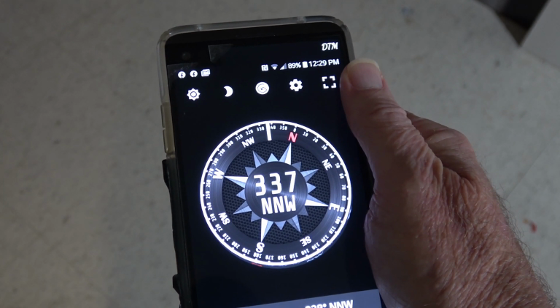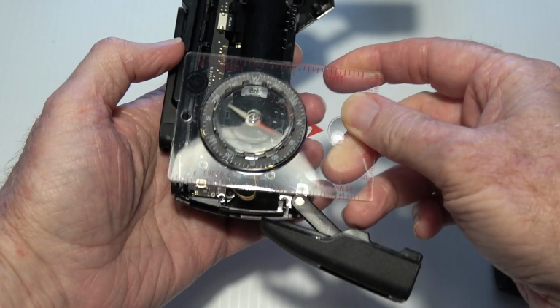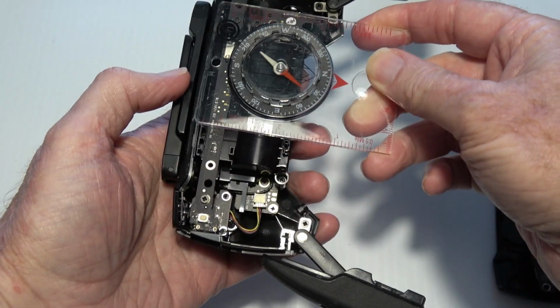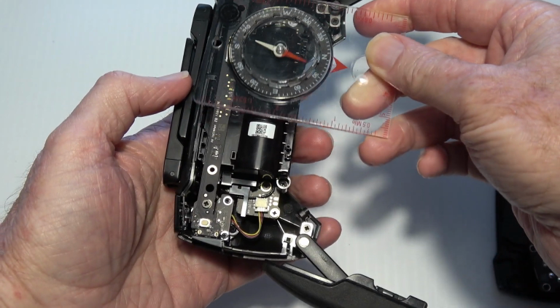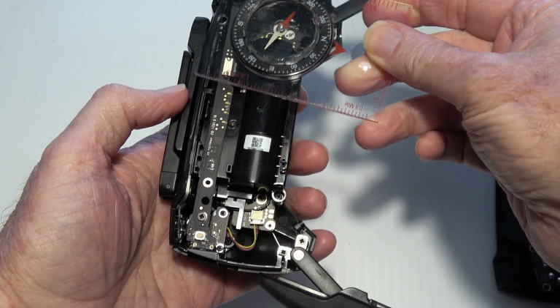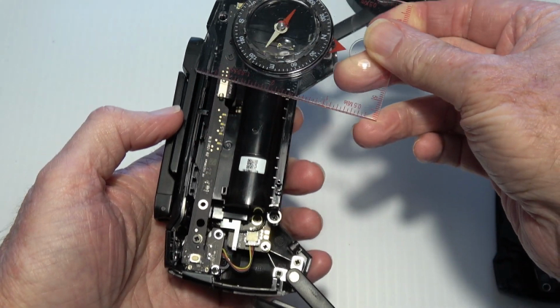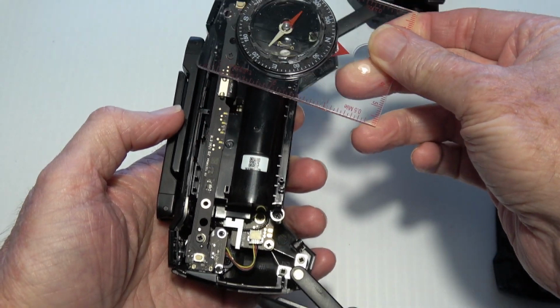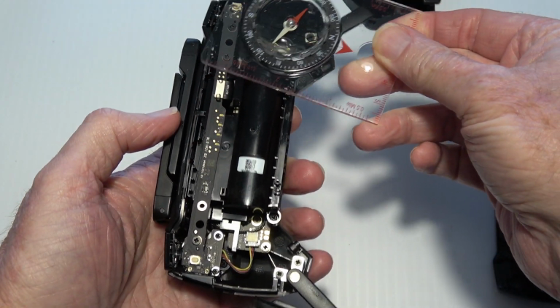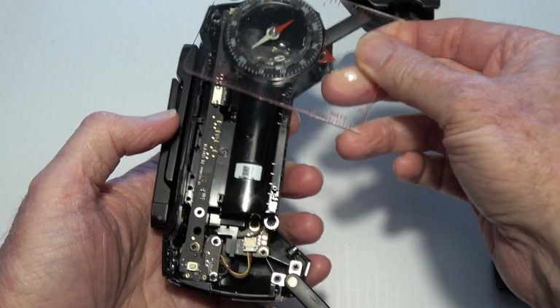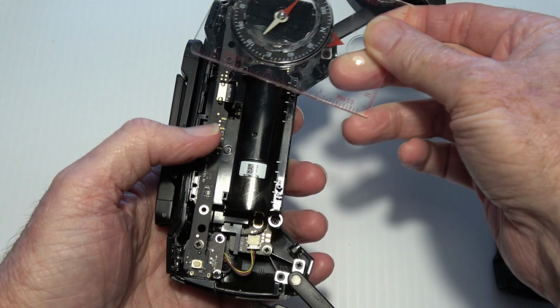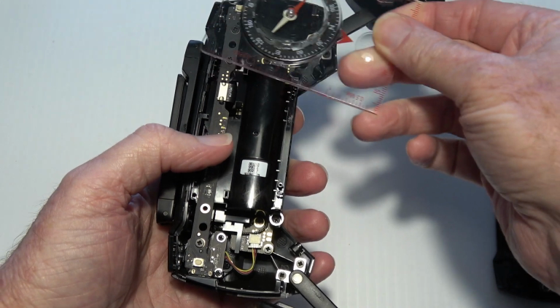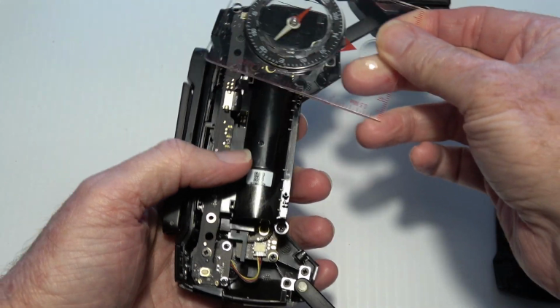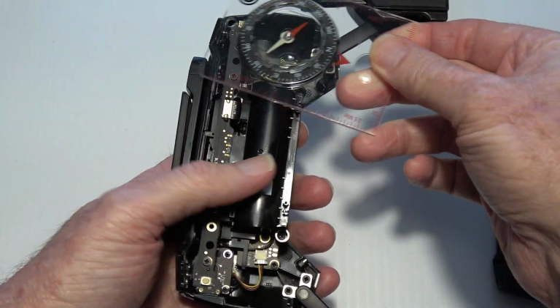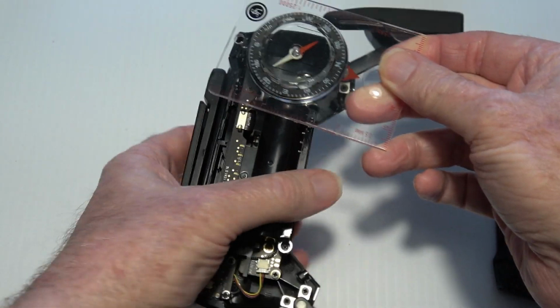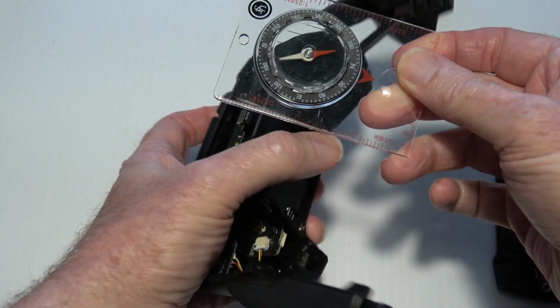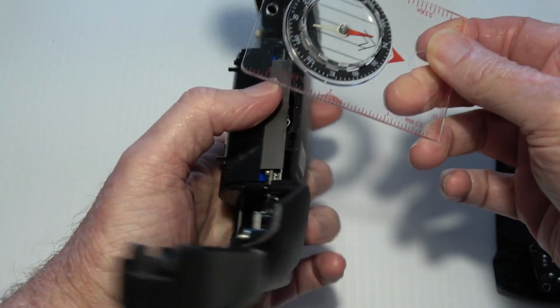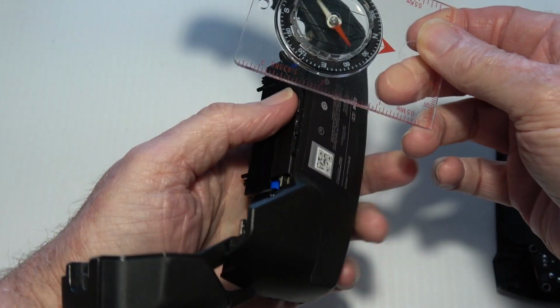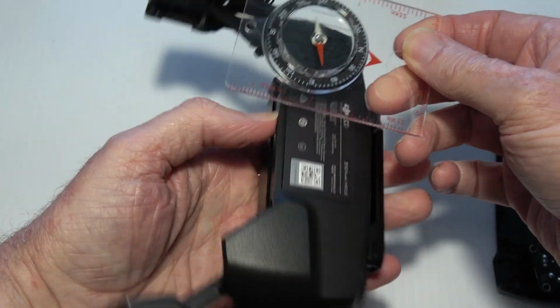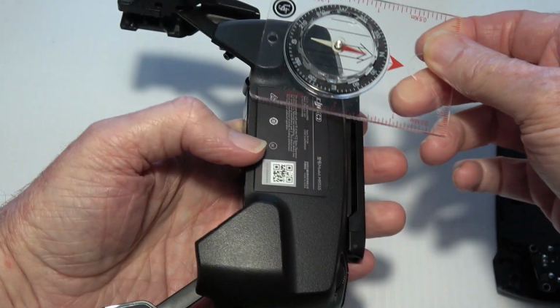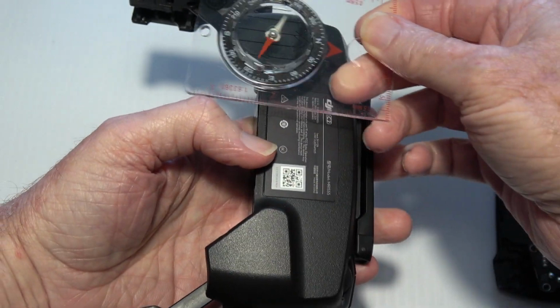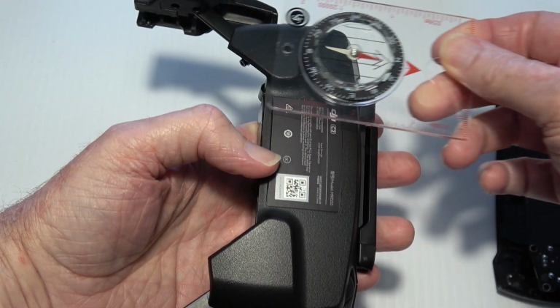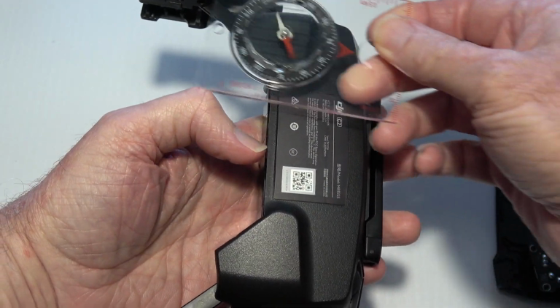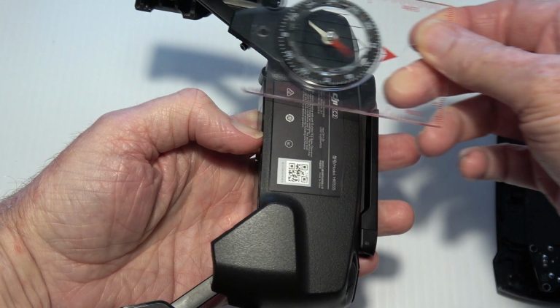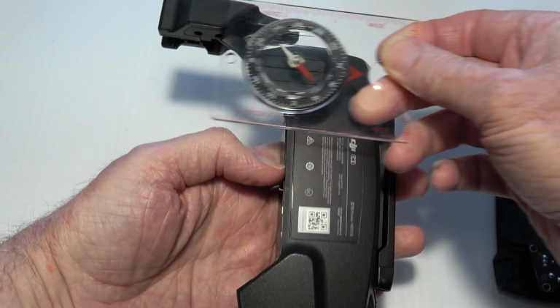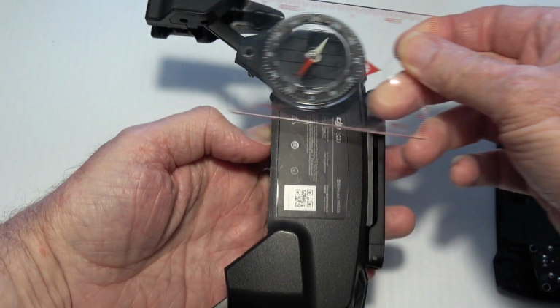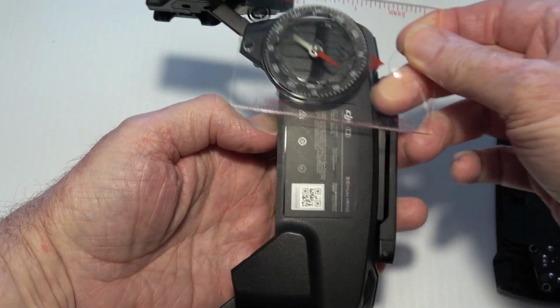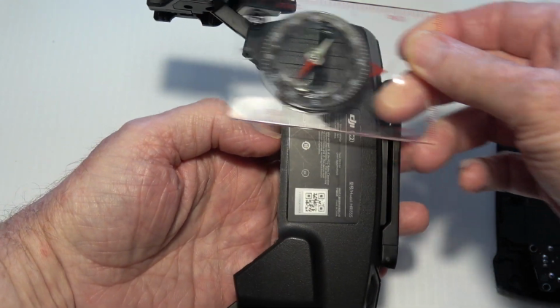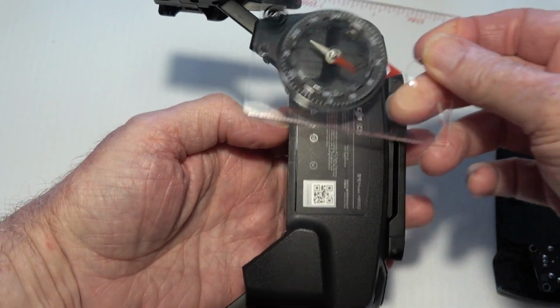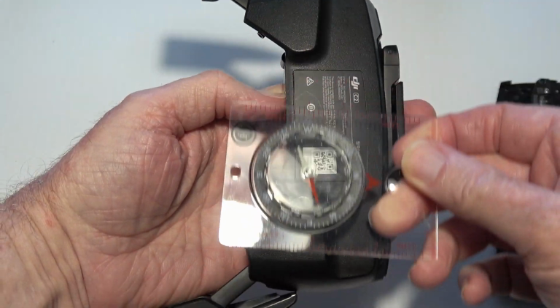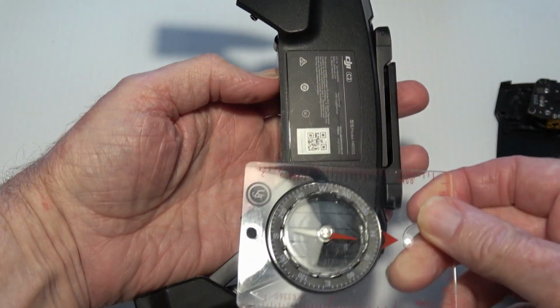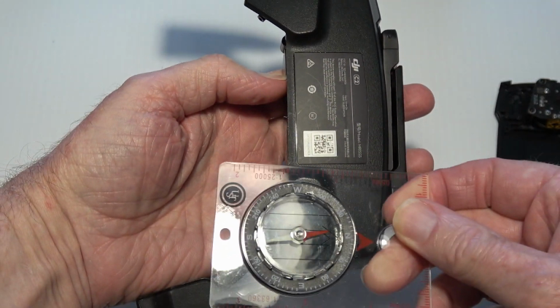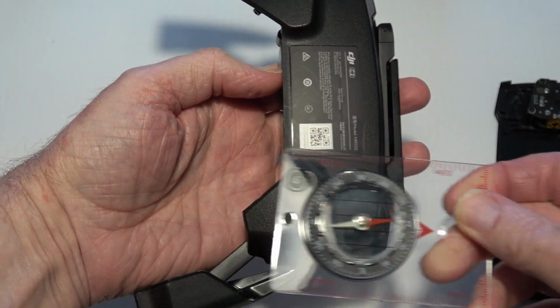There are several things that can cause magnetic interference in the controller, but most of them are negligible. The biggest one is the speaker, which has a magnet built into it. This speaker is on the lower right on the controller.